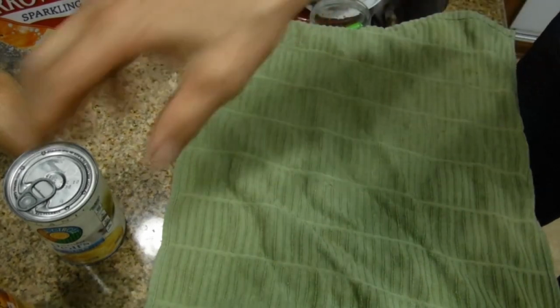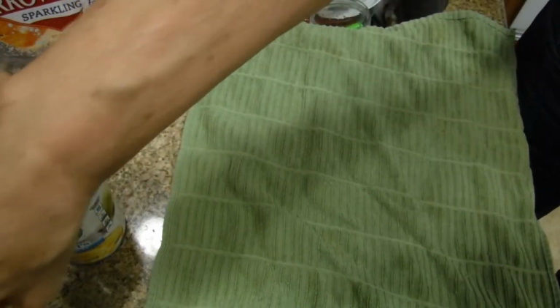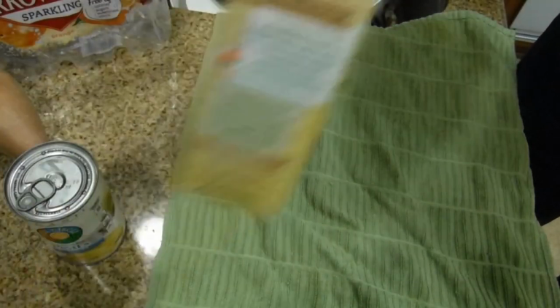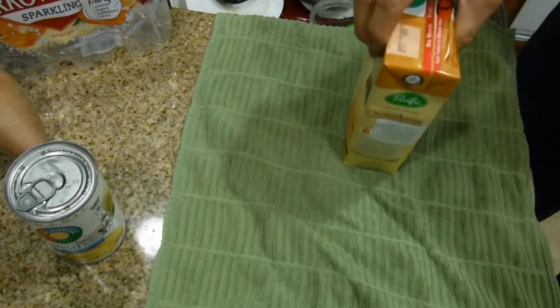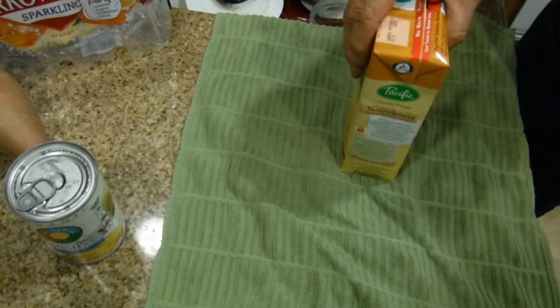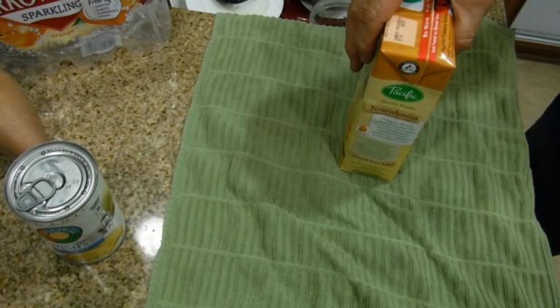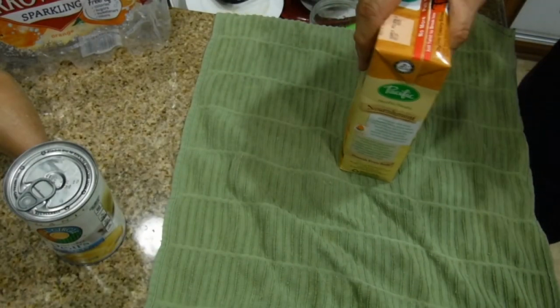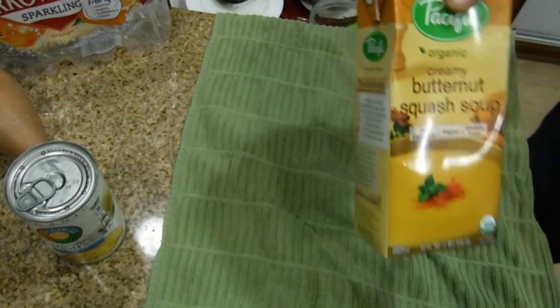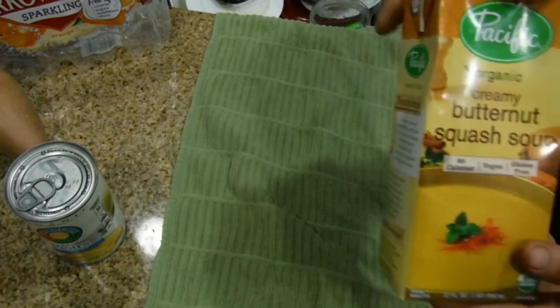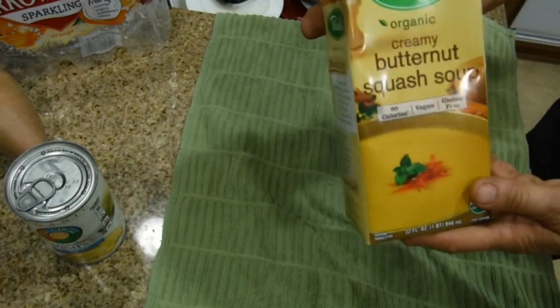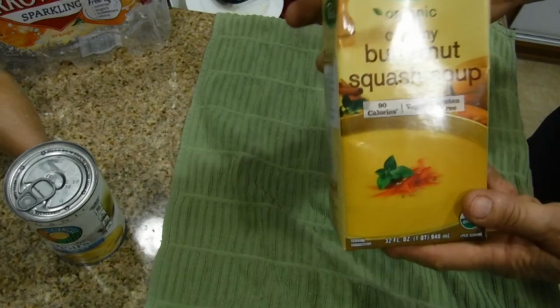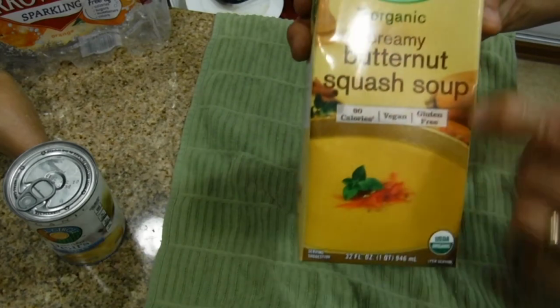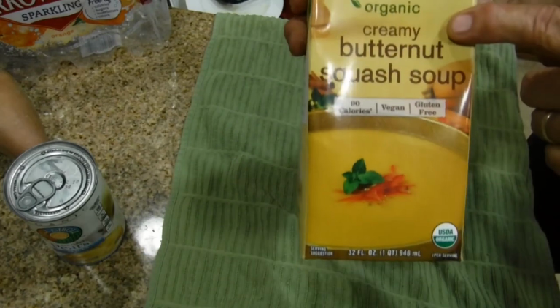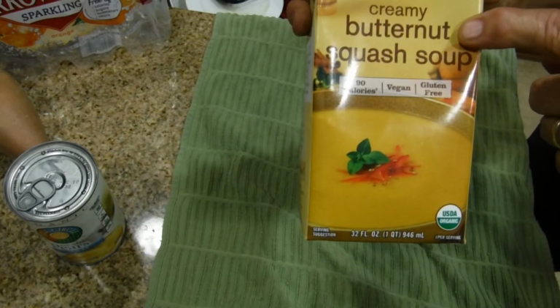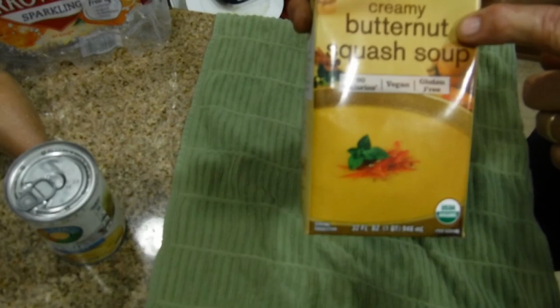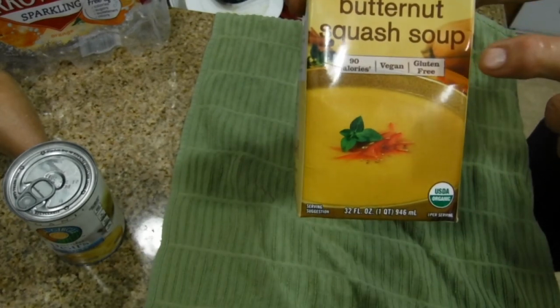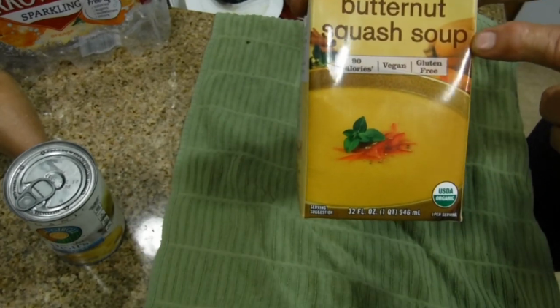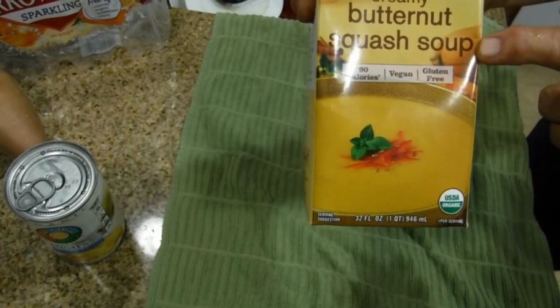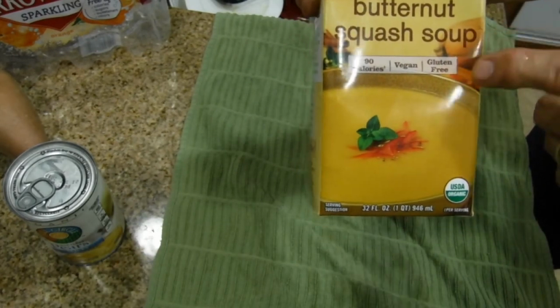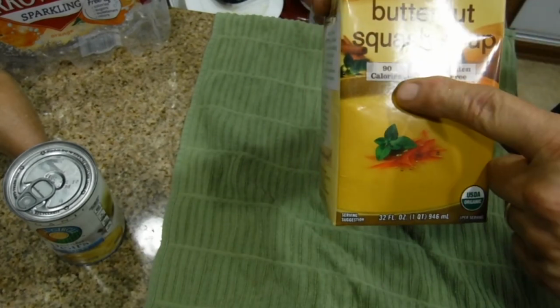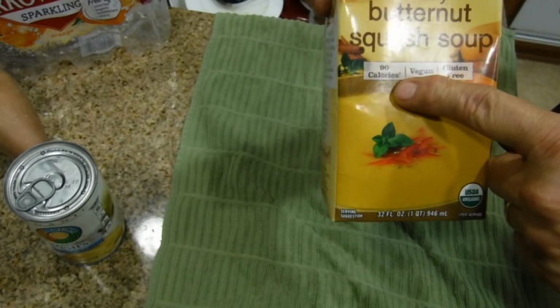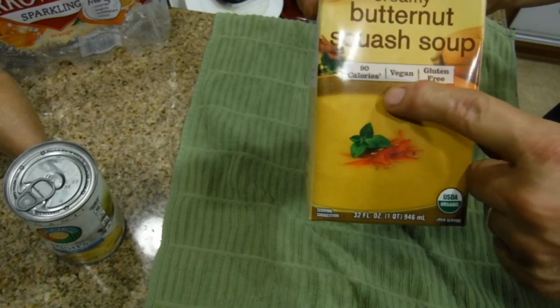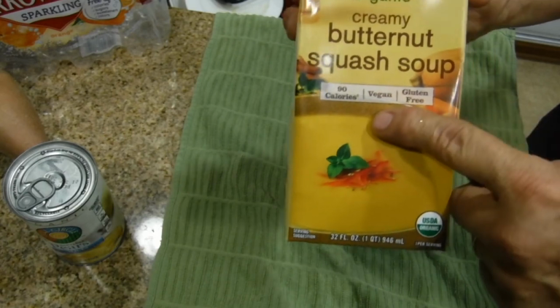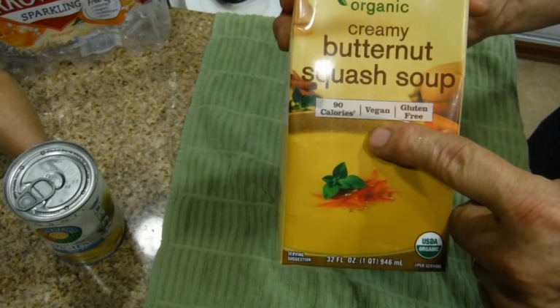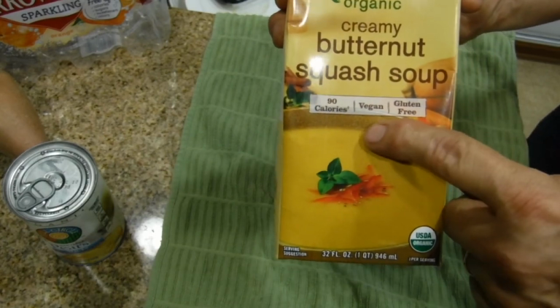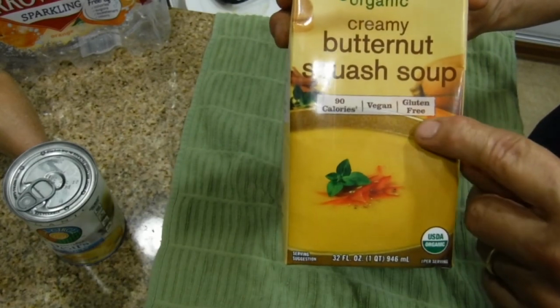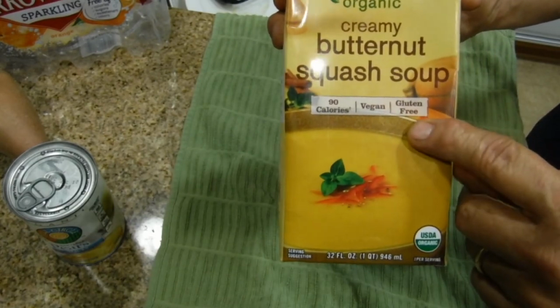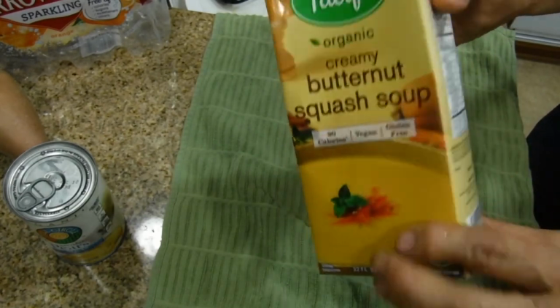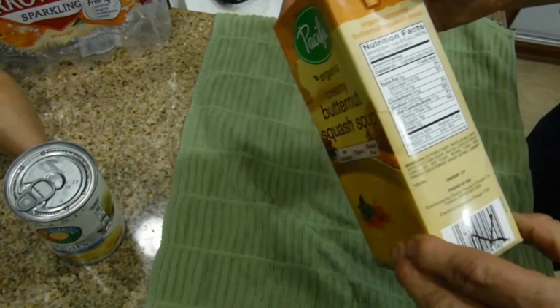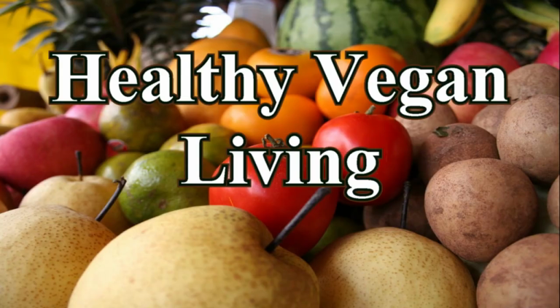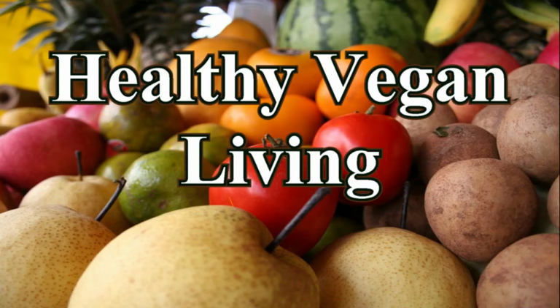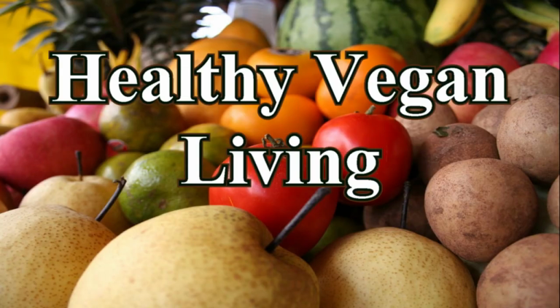I'm taking a shortcut tonight — I'm using Pacific Organic Buttermilk Squash Soup. It's got 90 calories, it's vegan, and it's gluten-free. Welcome to Healthy Vegan Living.